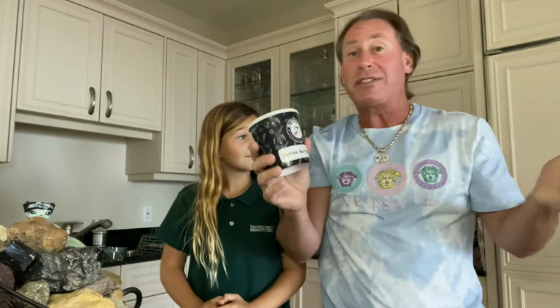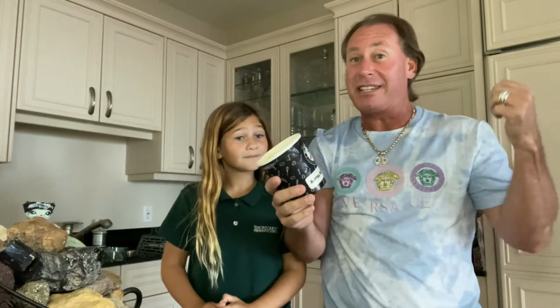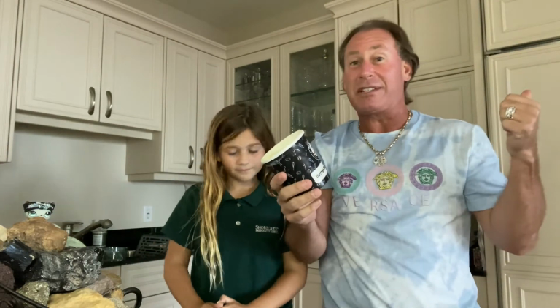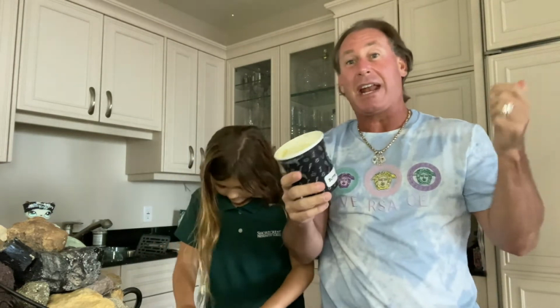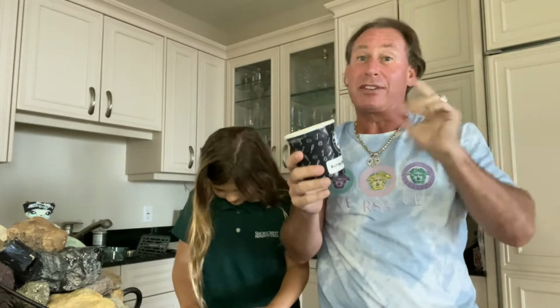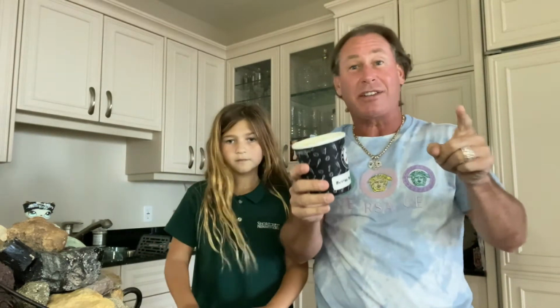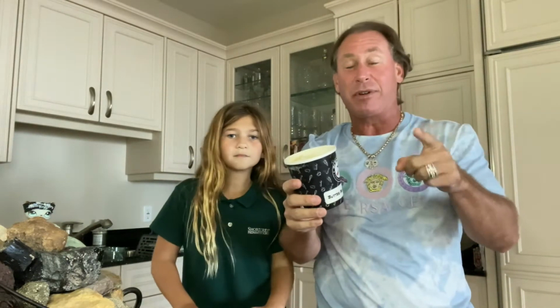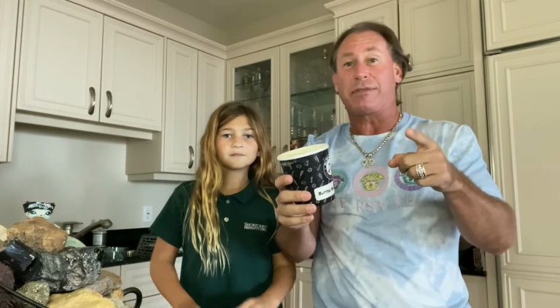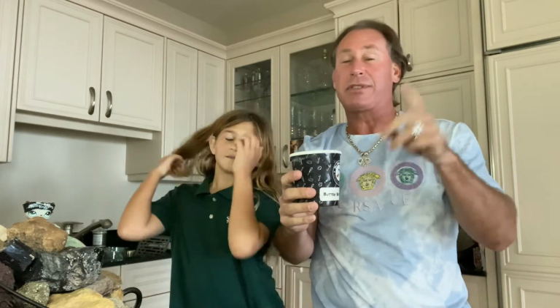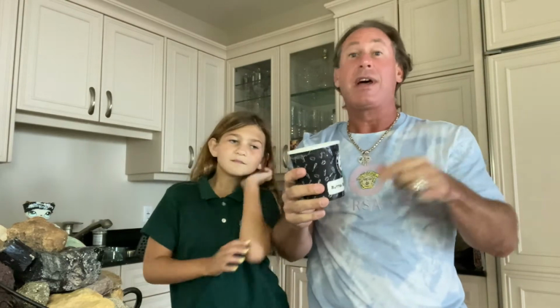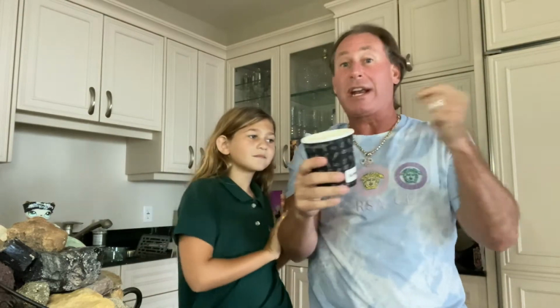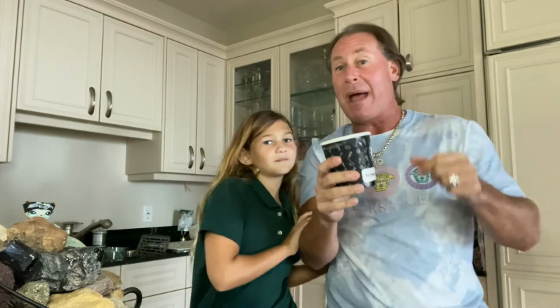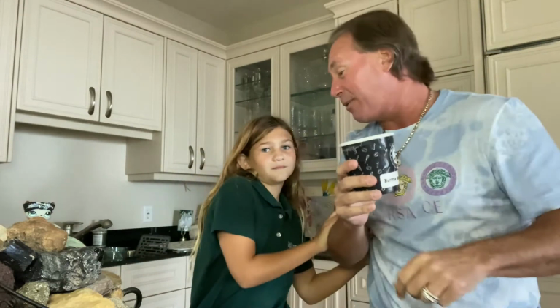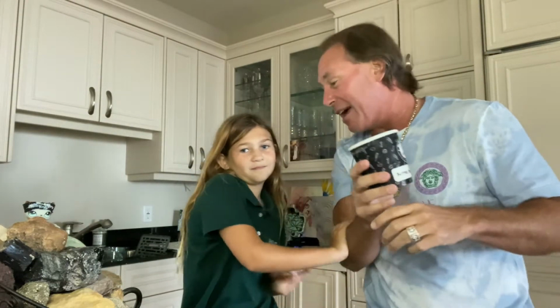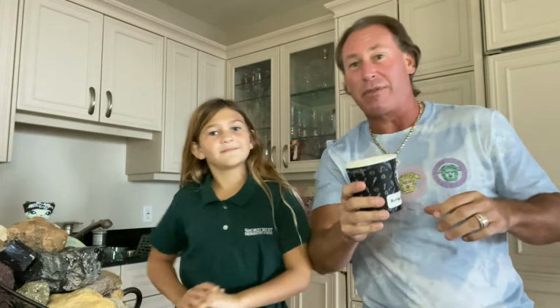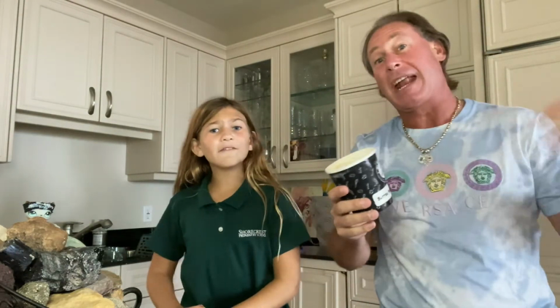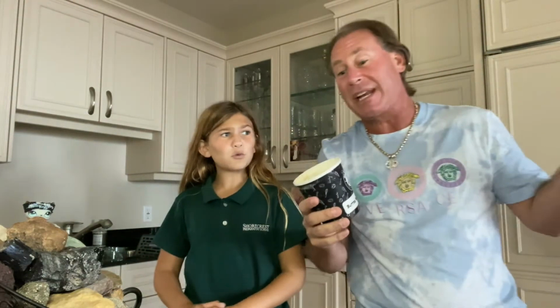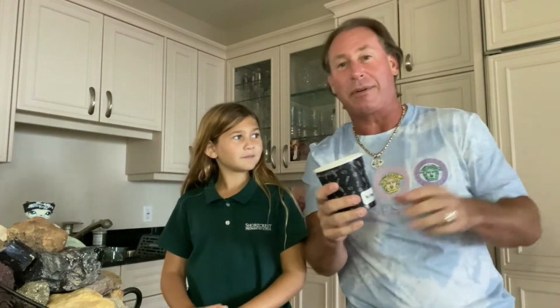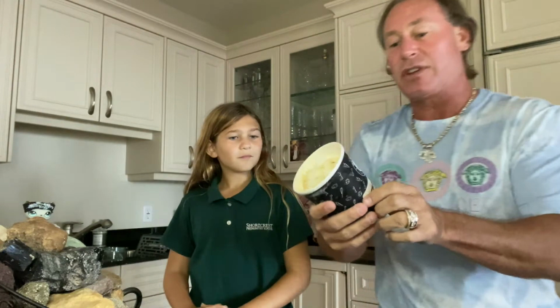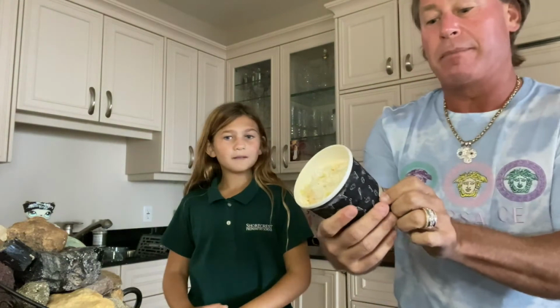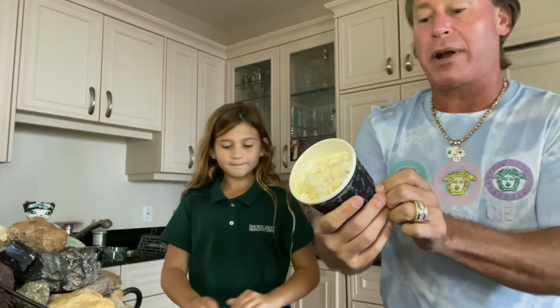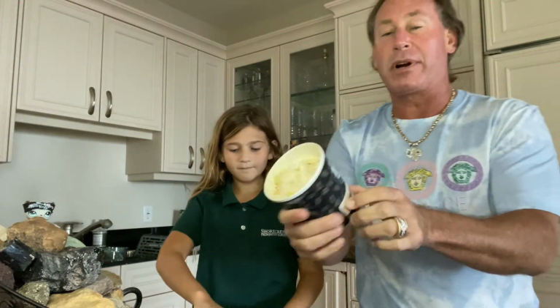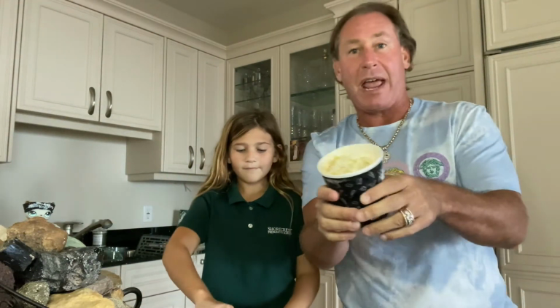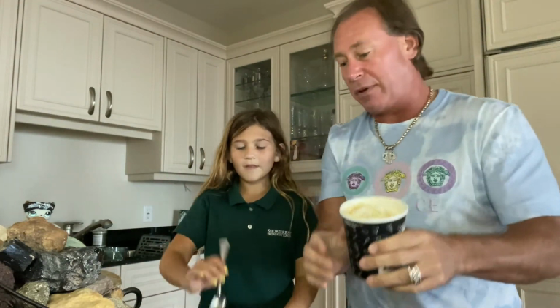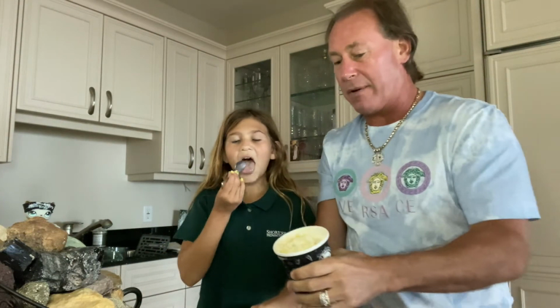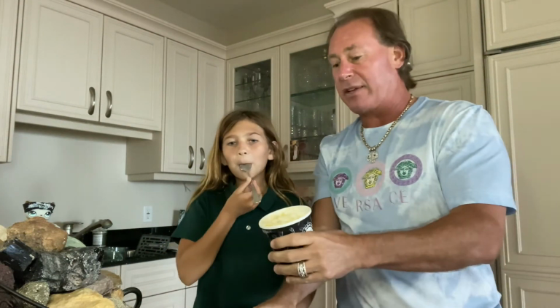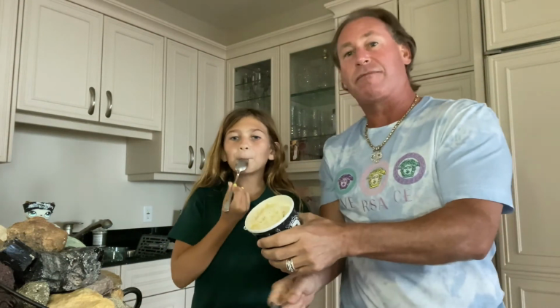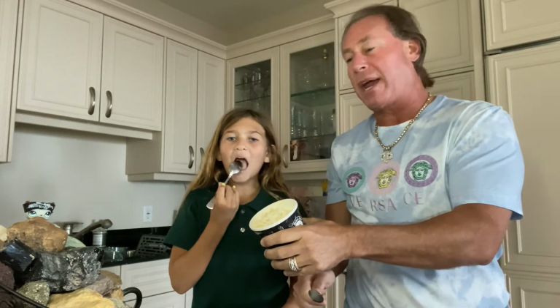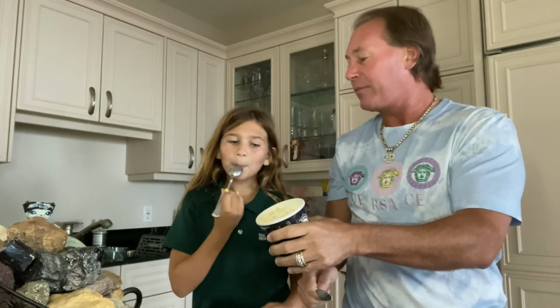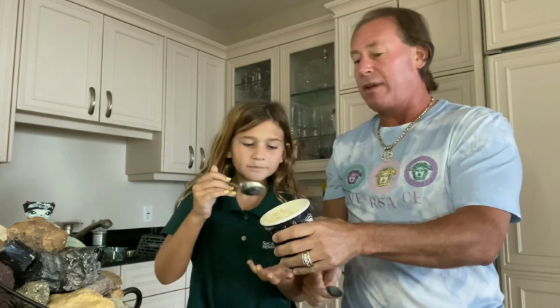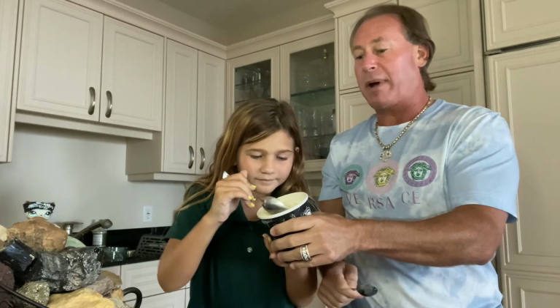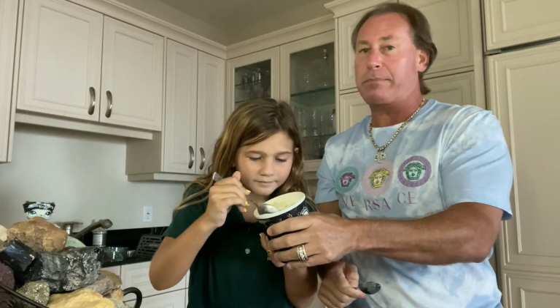We have a whole bunch of pints in the freezer and I keep saying don't touch them, we have to do reviews with them. I'm trying to crank them out so we can get more reviews done and then eat the ice cream. Butter brittle cake review — here we go, Ellie's first bite!